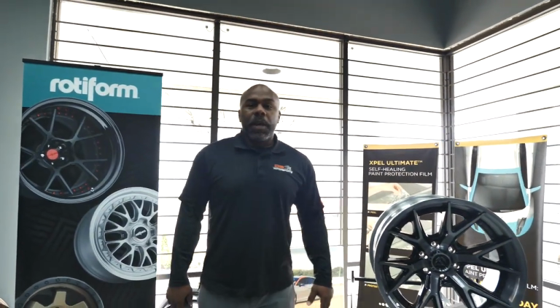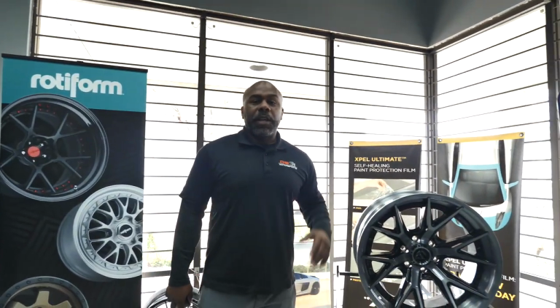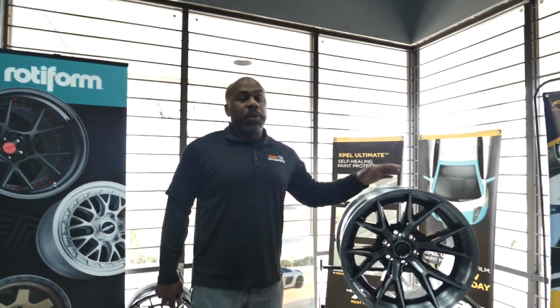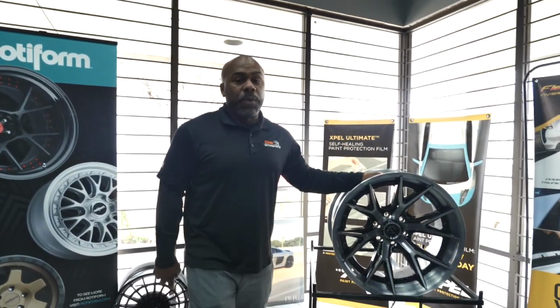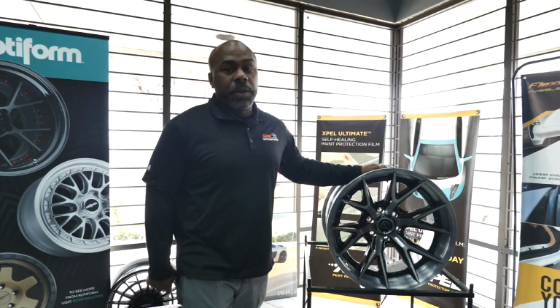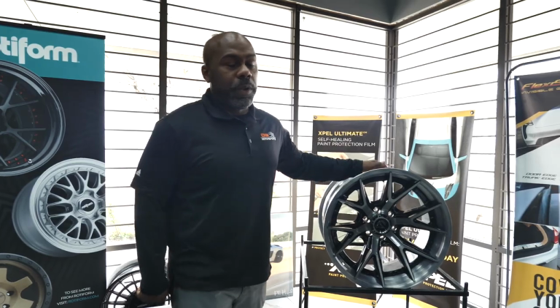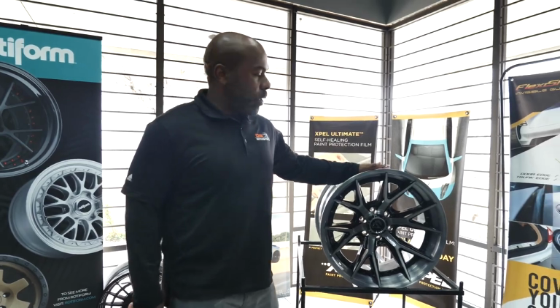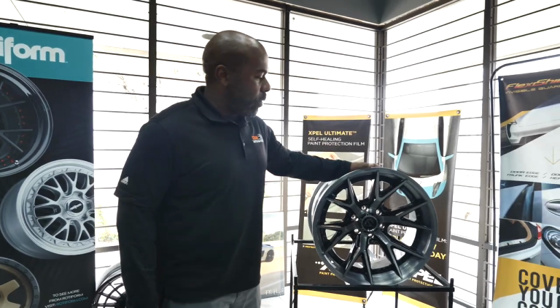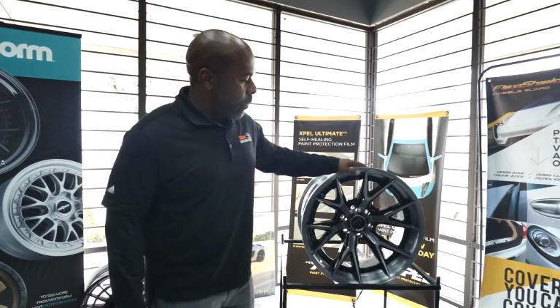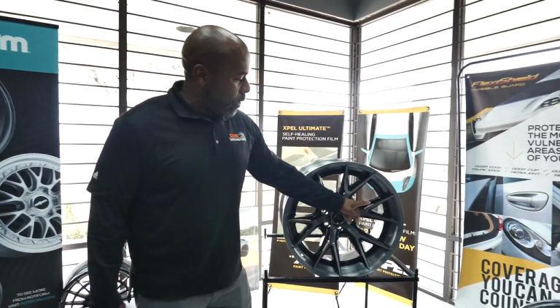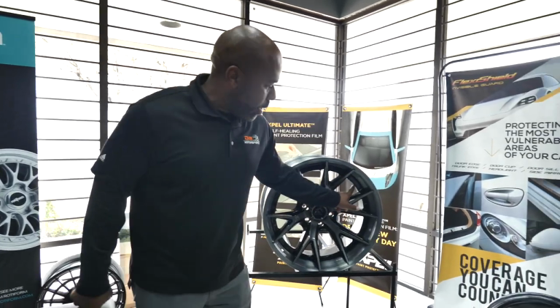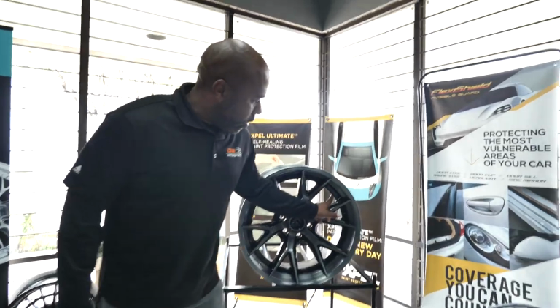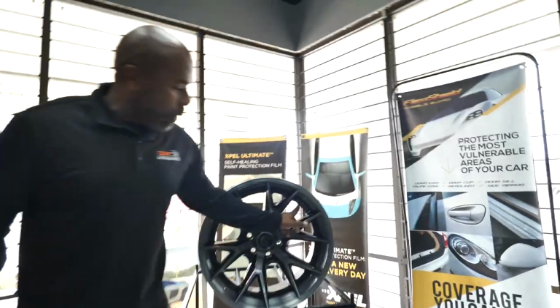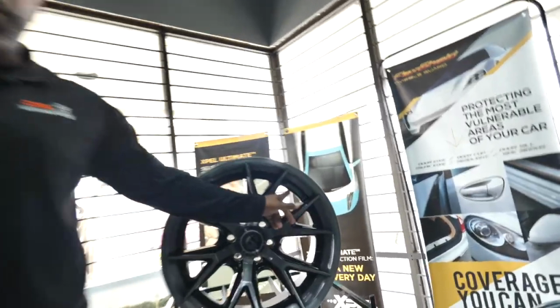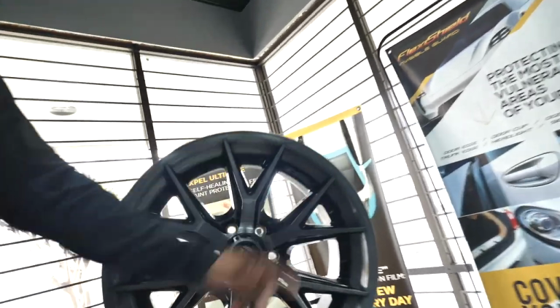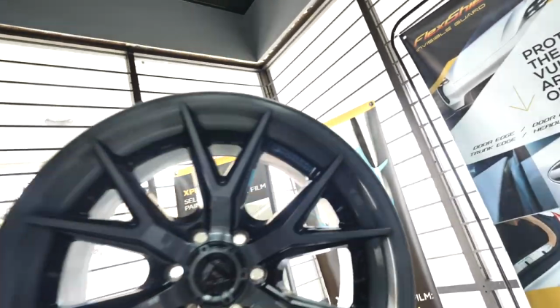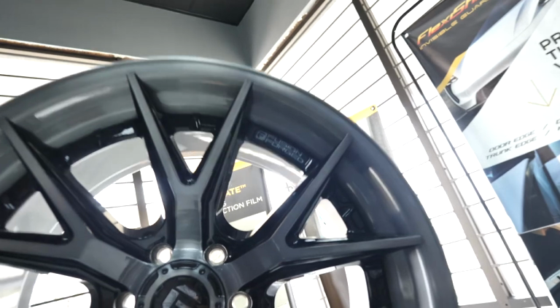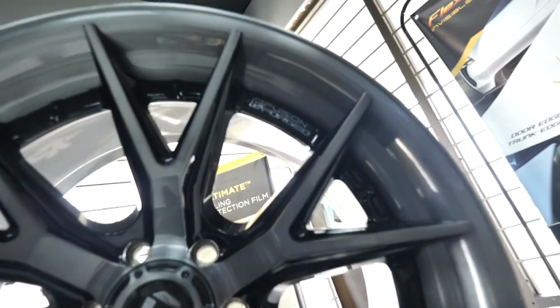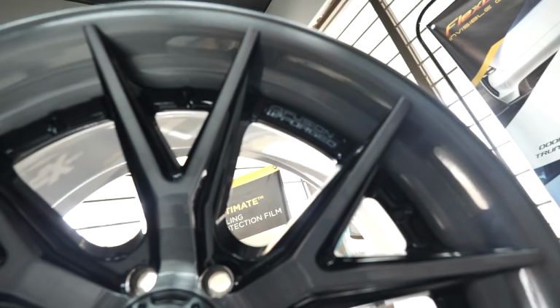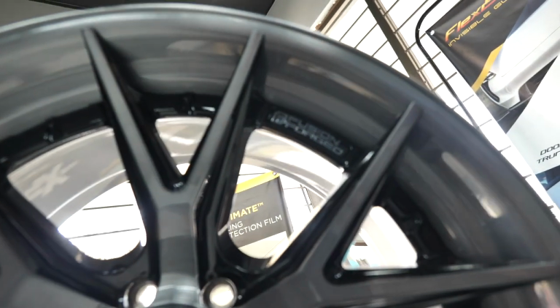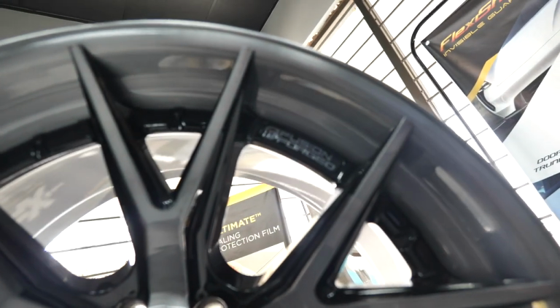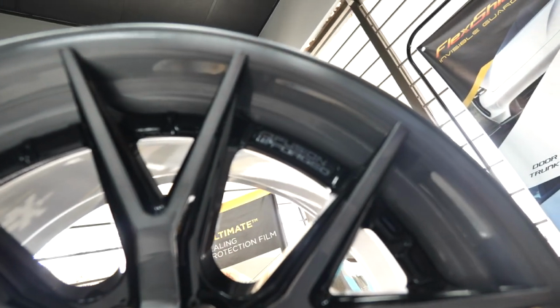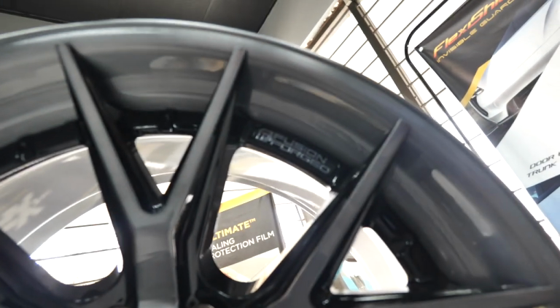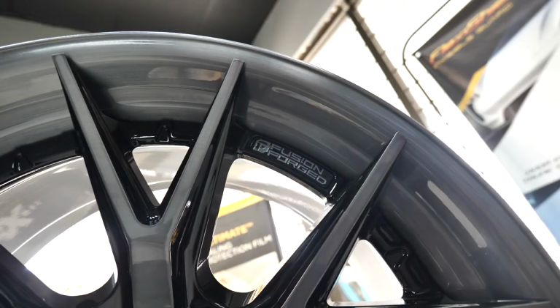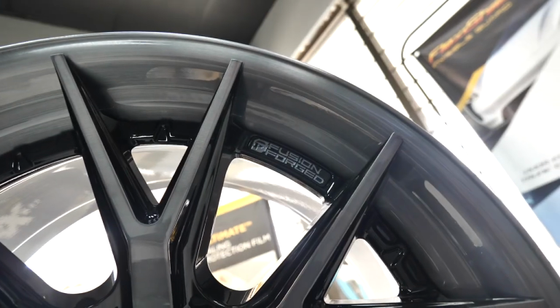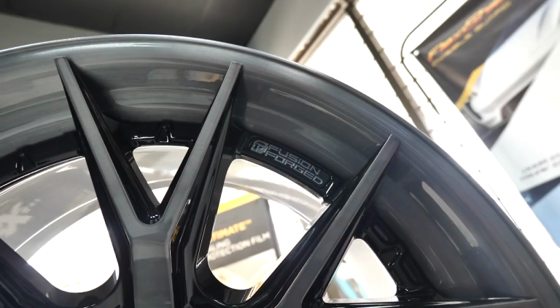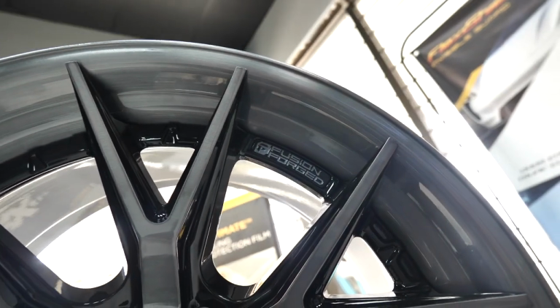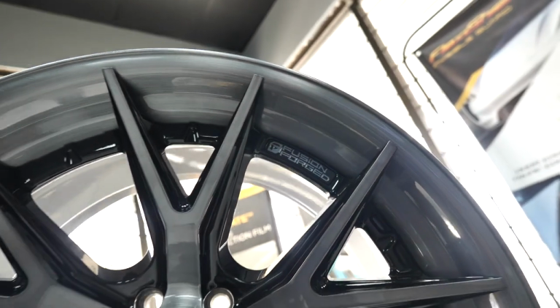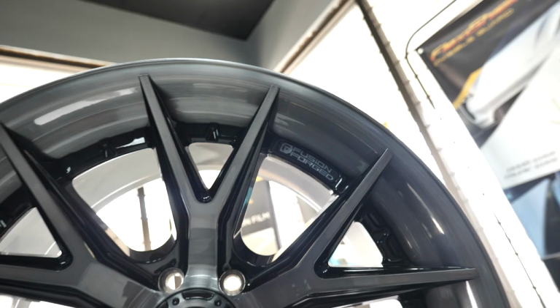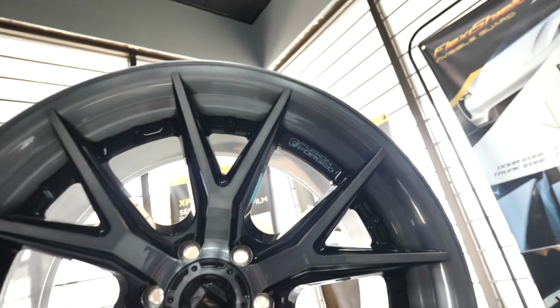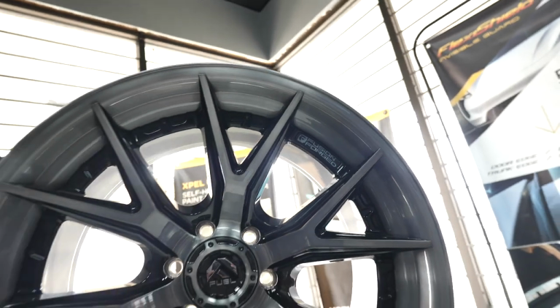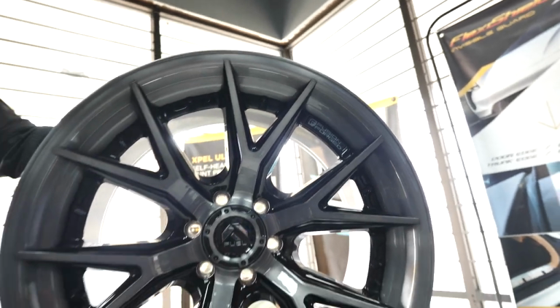They've actually come out with a new series of wheels. This one is called — you can kind of see here — it's called Fusion Forged. With that being said, they have the new technology, the new engineering, the new process on this wheel, and it's actually pretty cool.